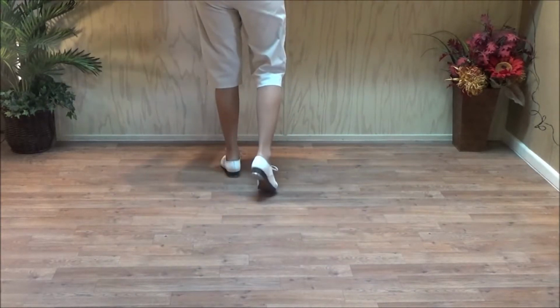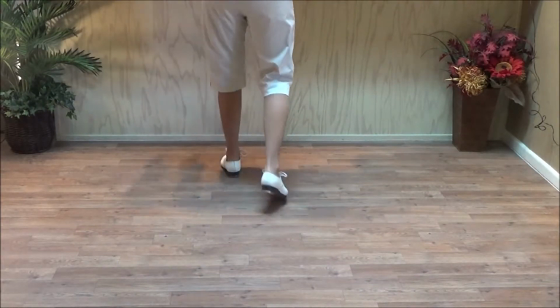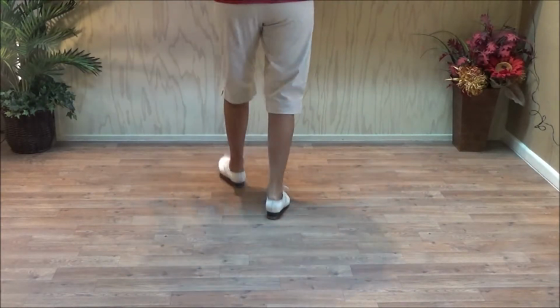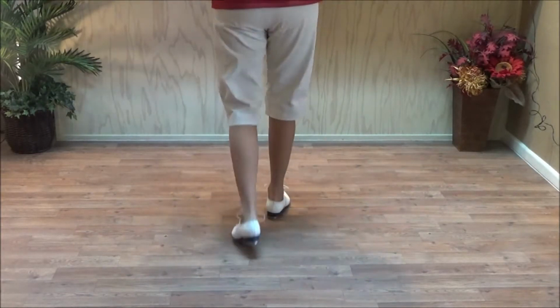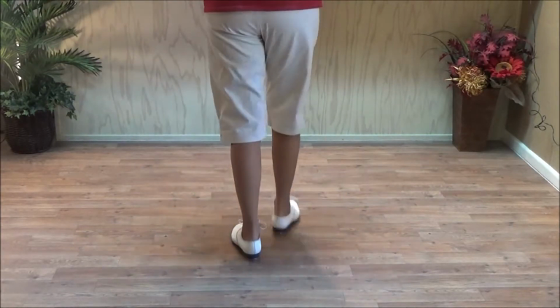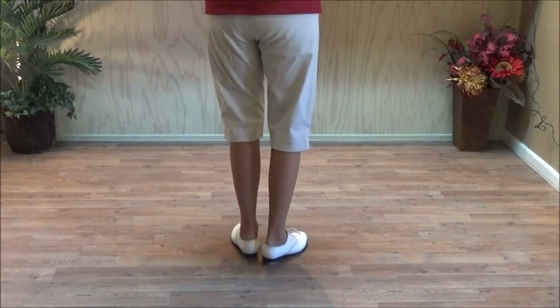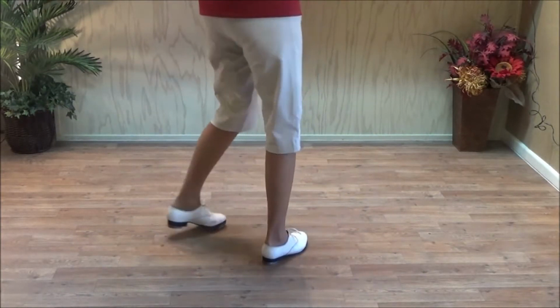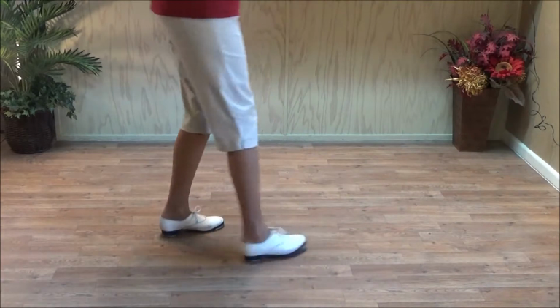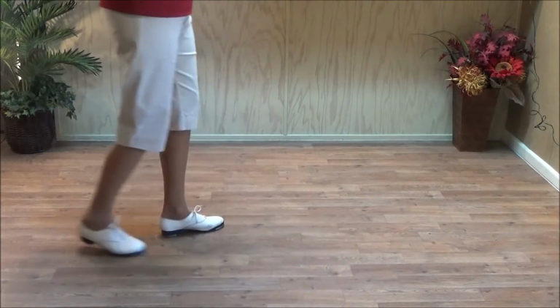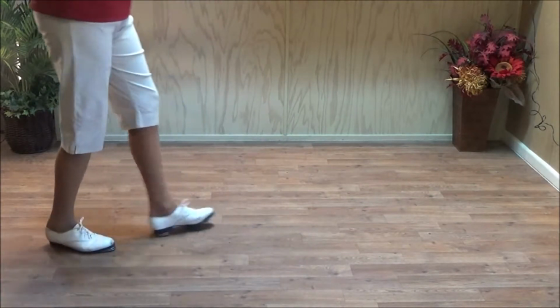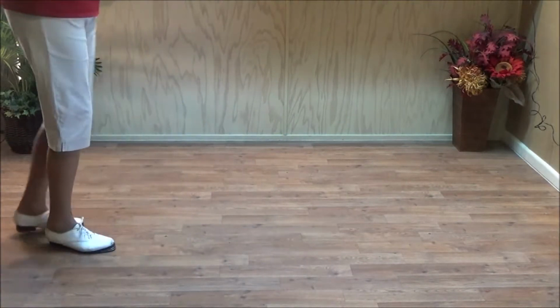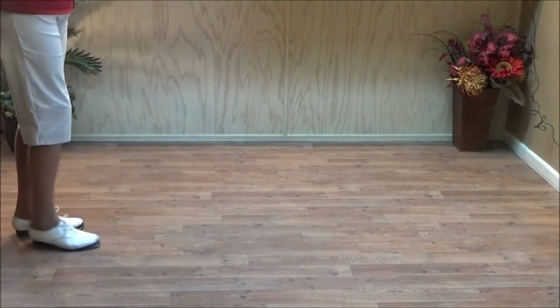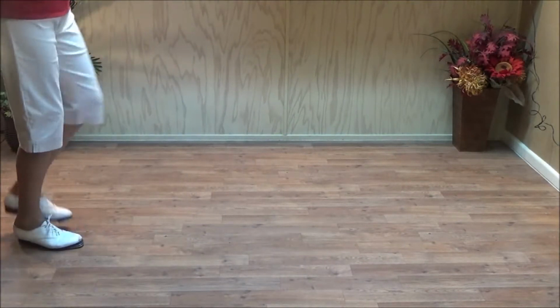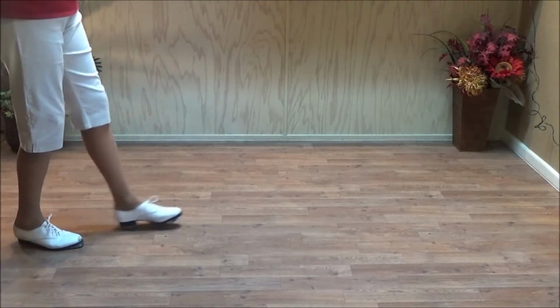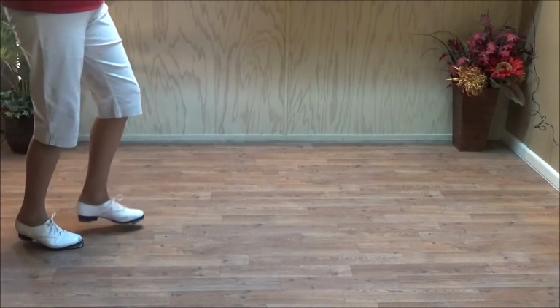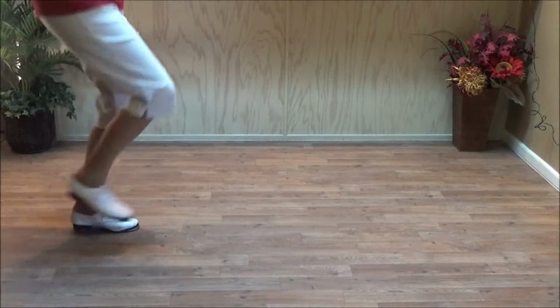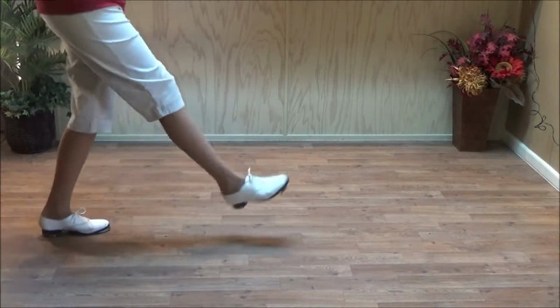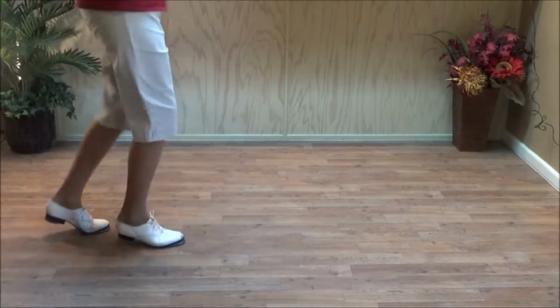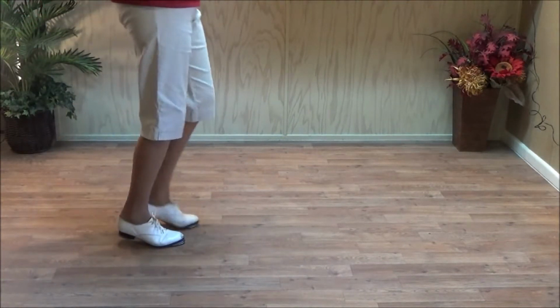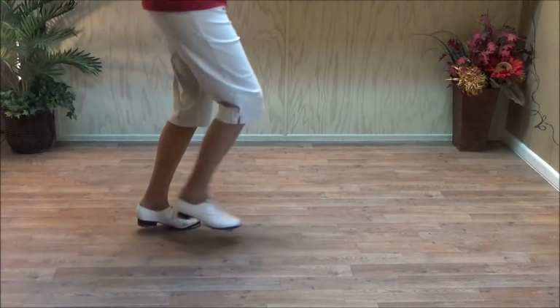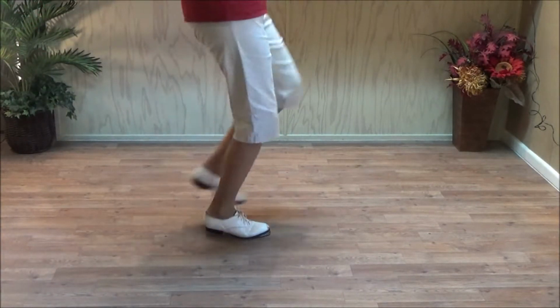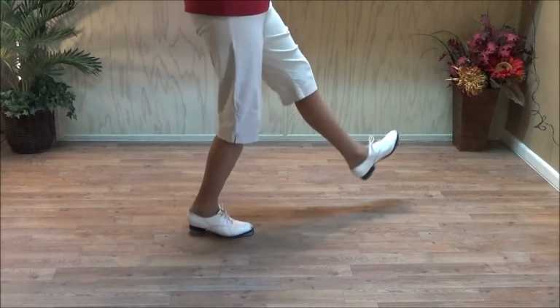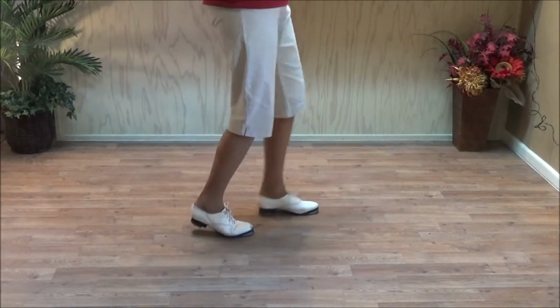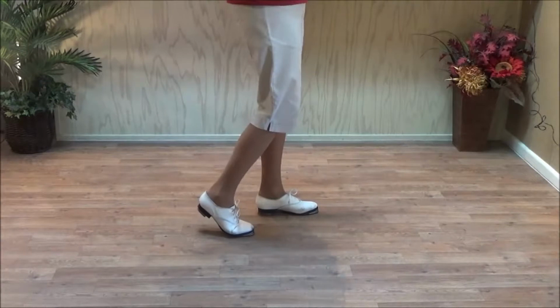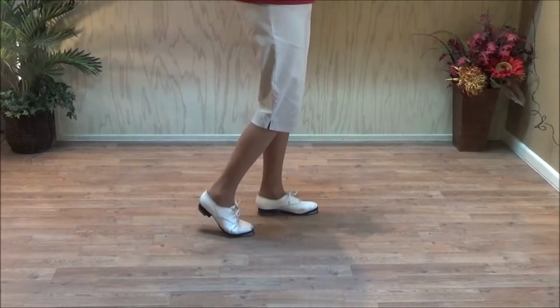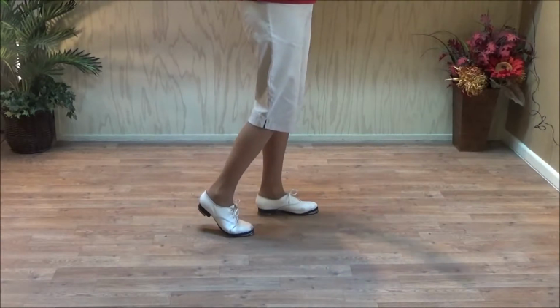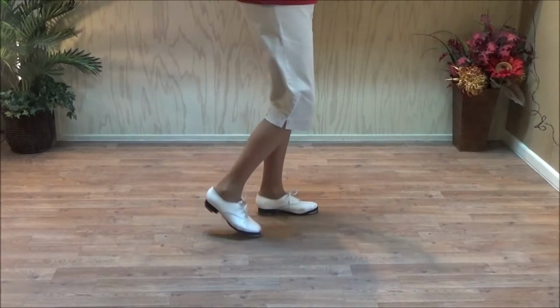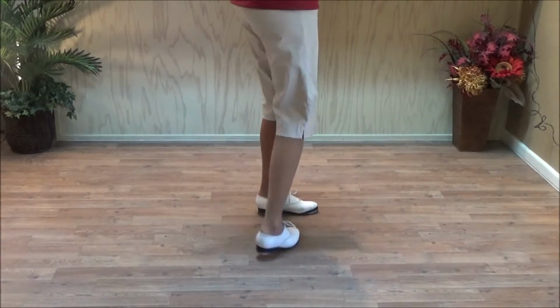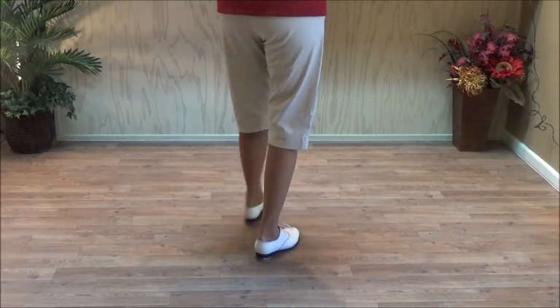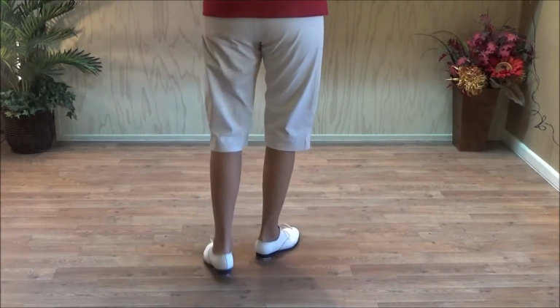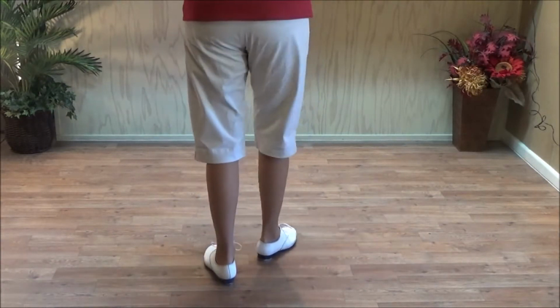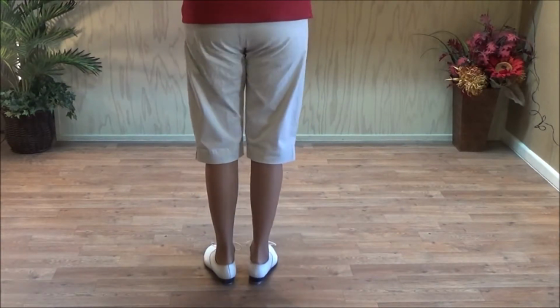That's three jogs in the middle, and you can kind of drag on that first one. Double step, drag, one, two, three, drag, step. Instead of hopping, you can drag or whatever.